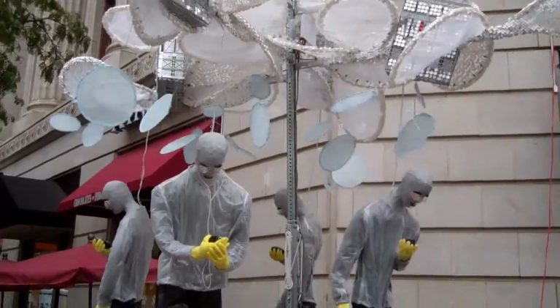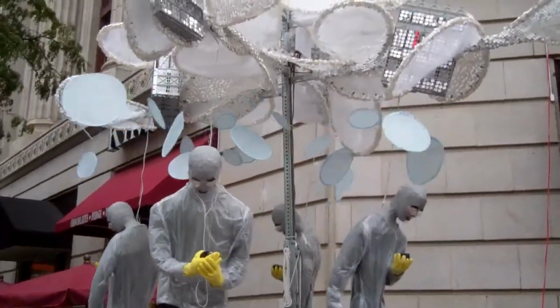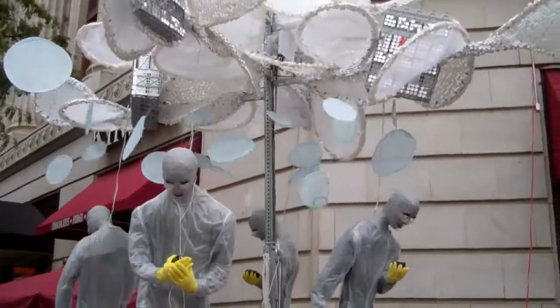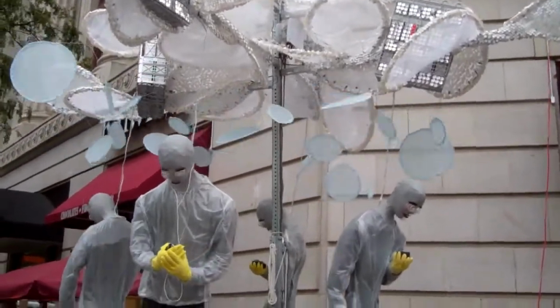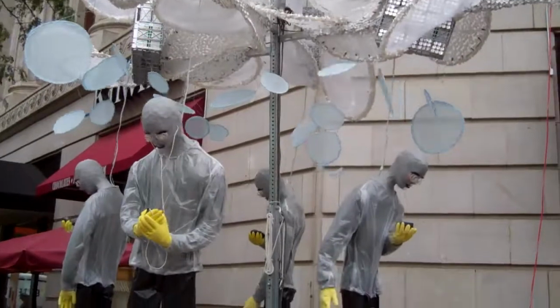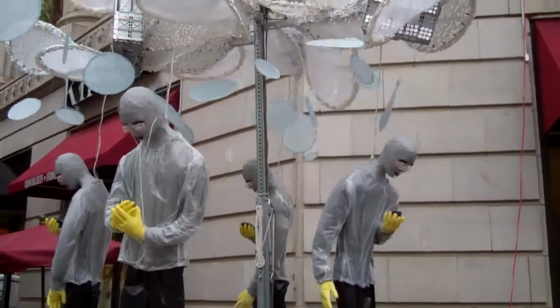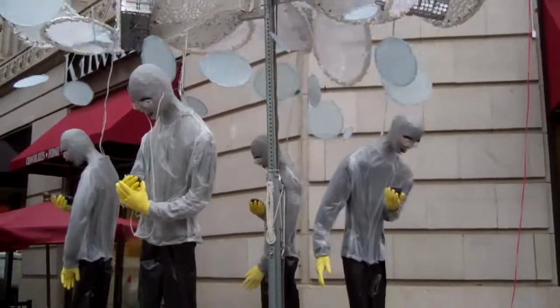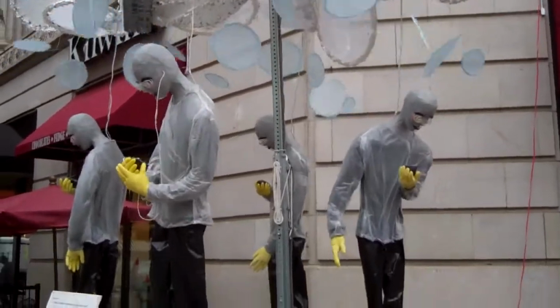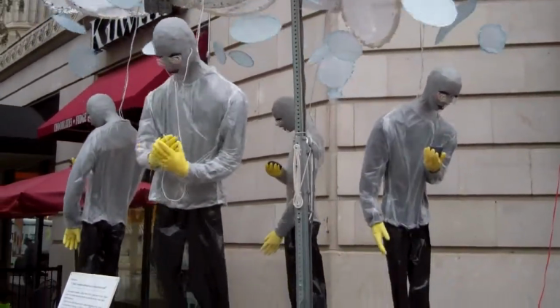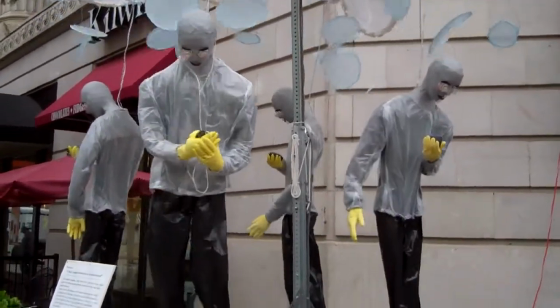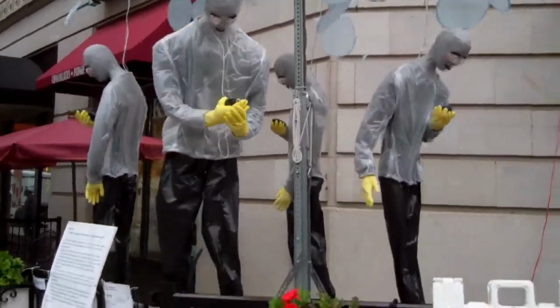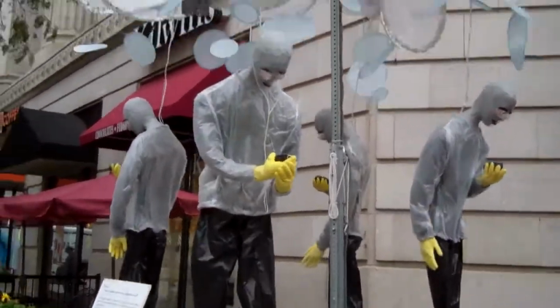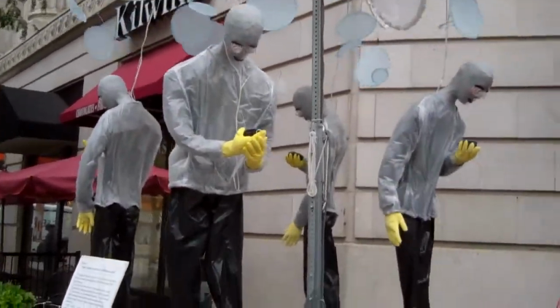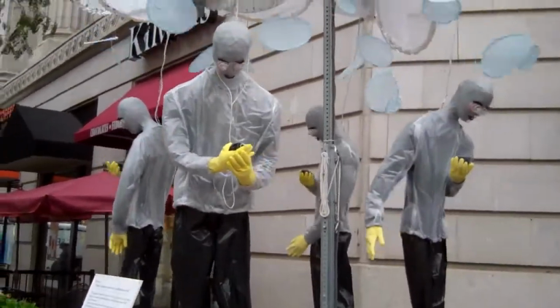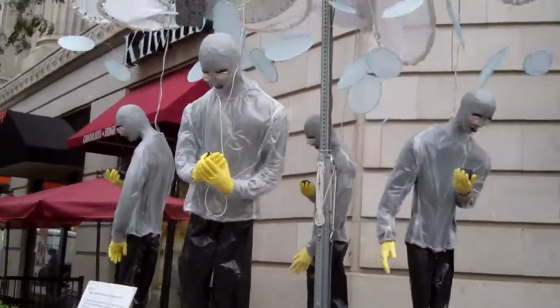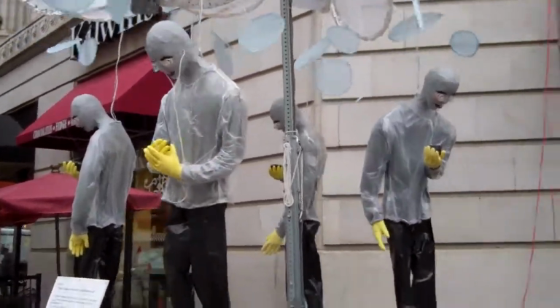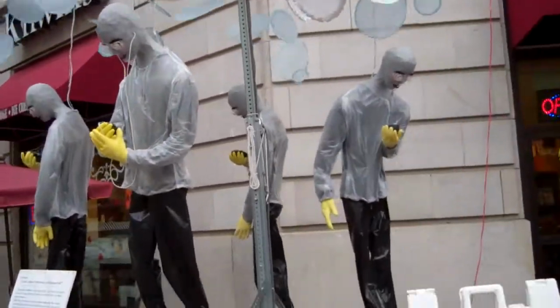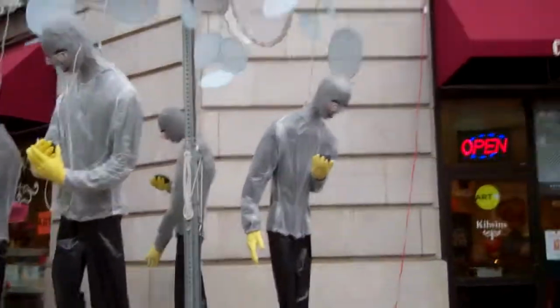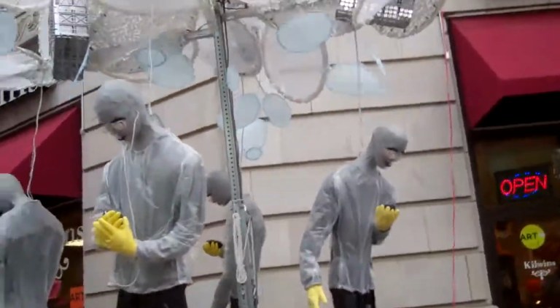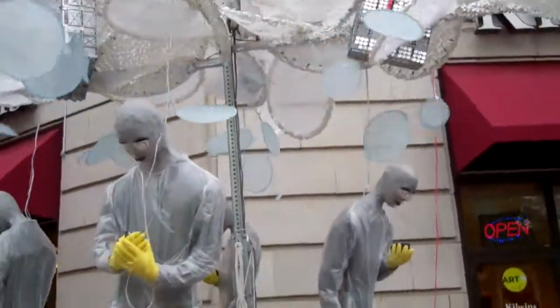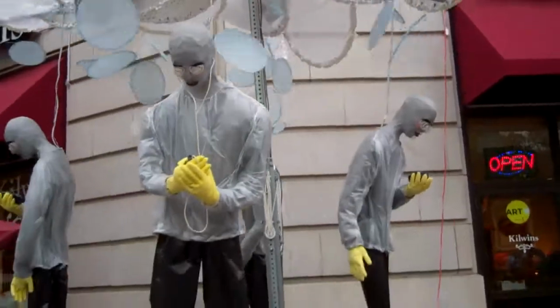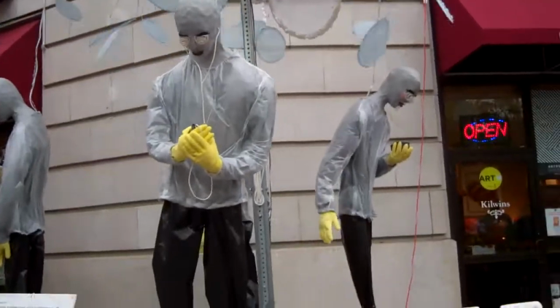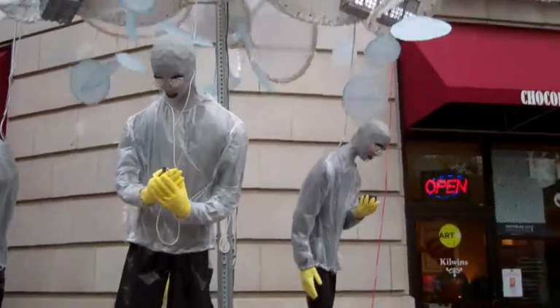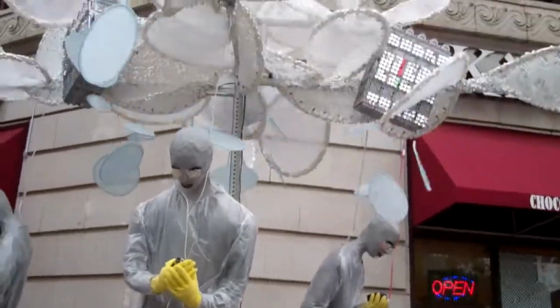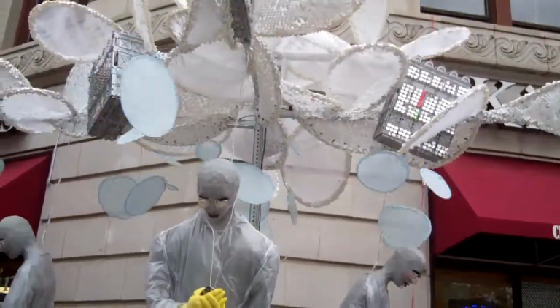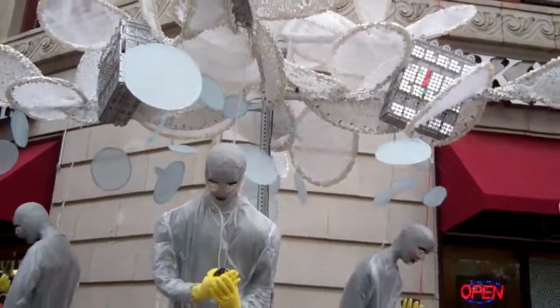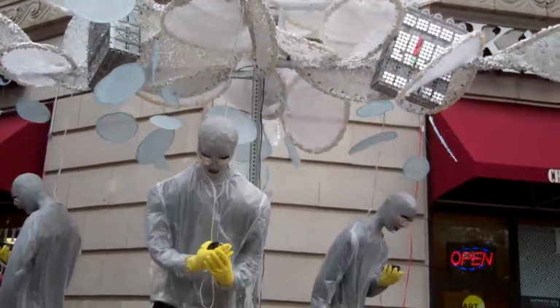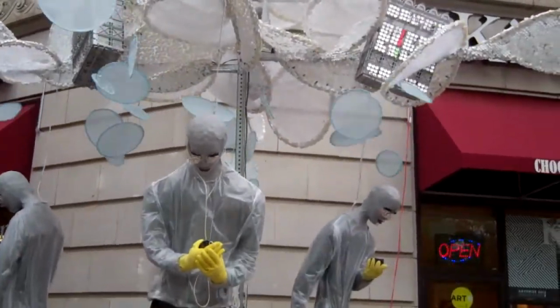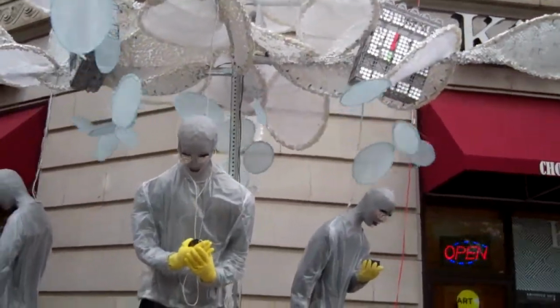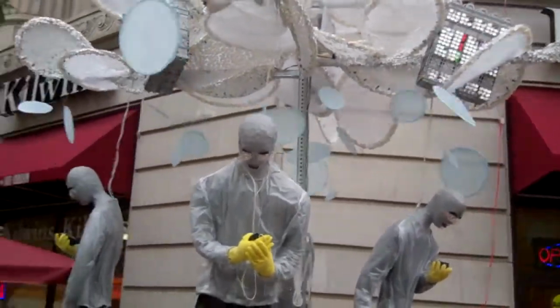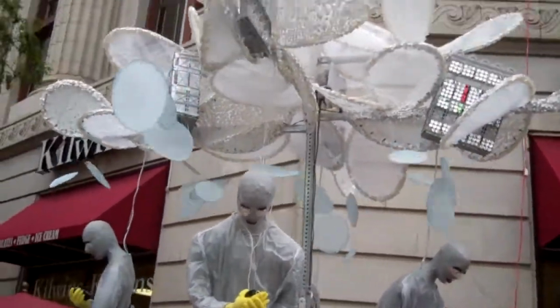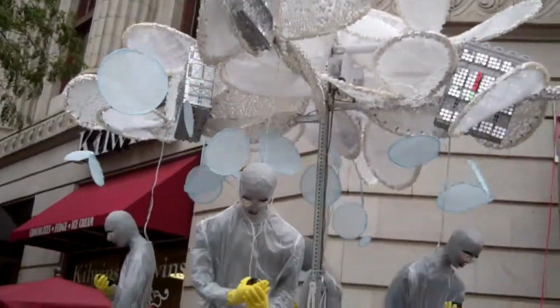Hey YouTube, we're at the Grand Rapids Art Prize, and here is exhibit Cloud Zombies: Connected or Disconnected.